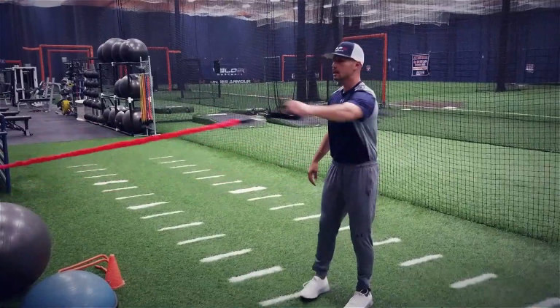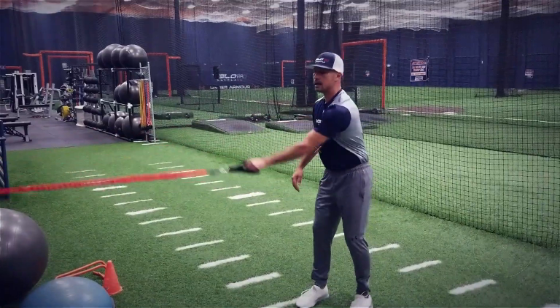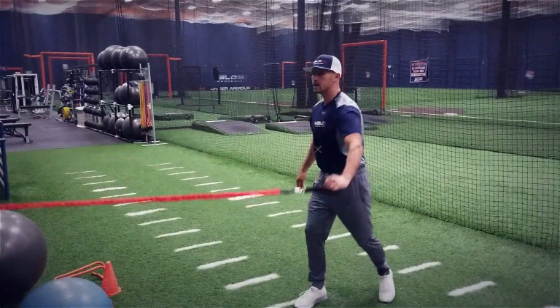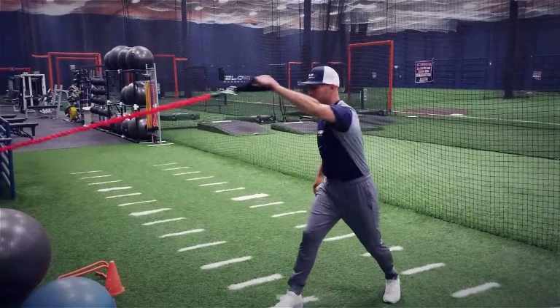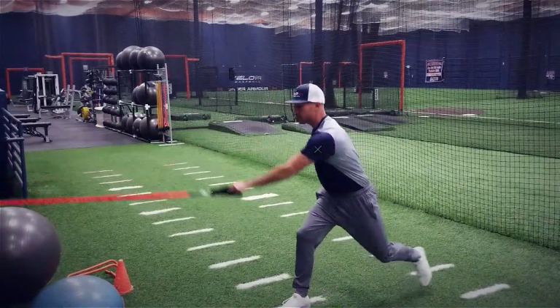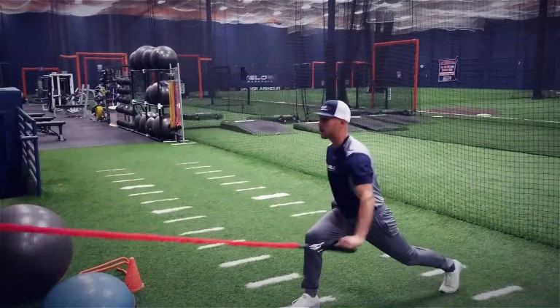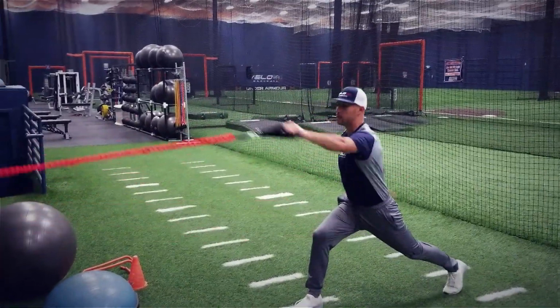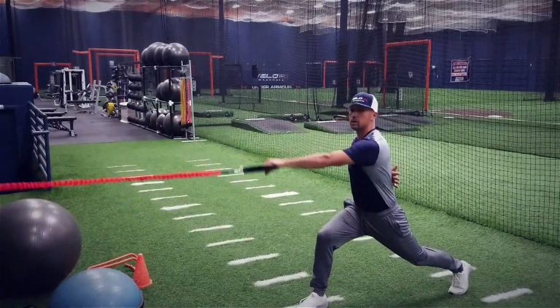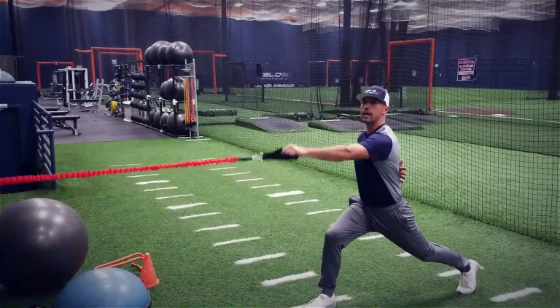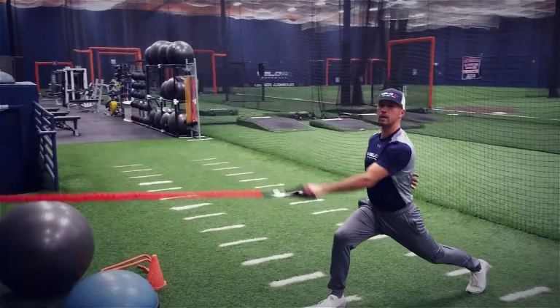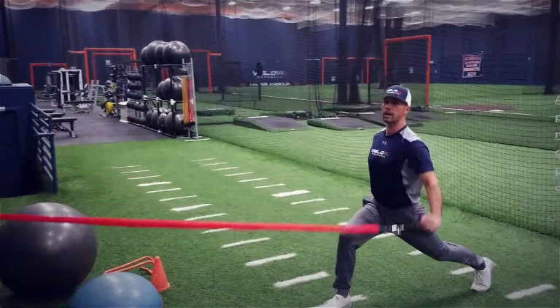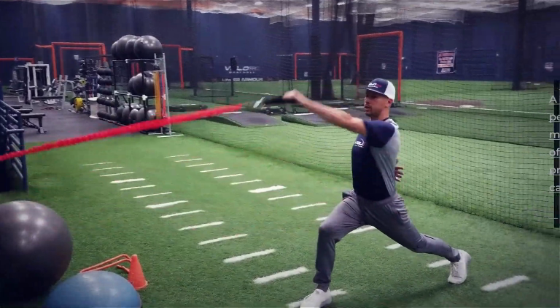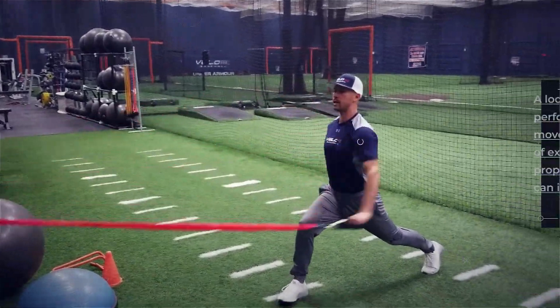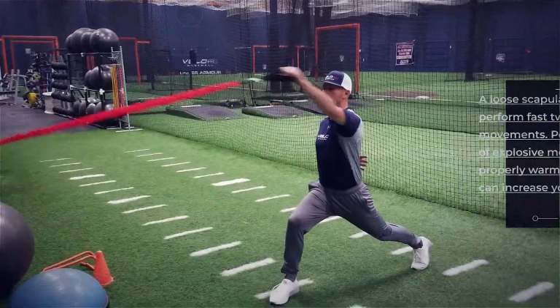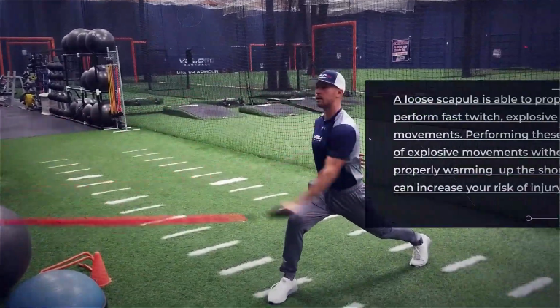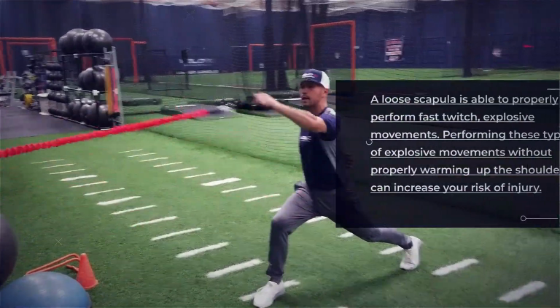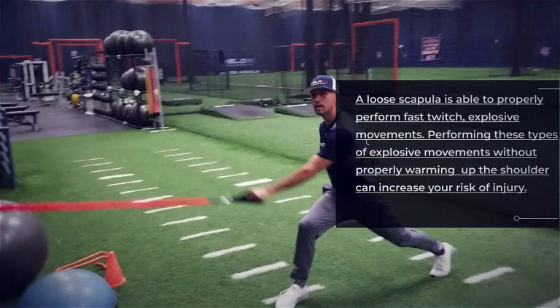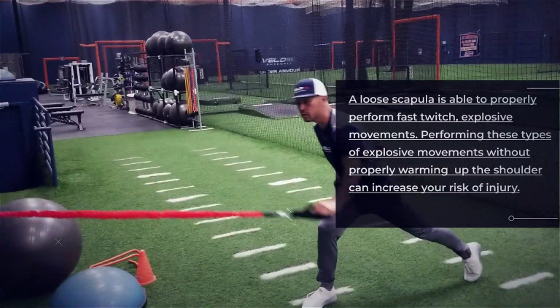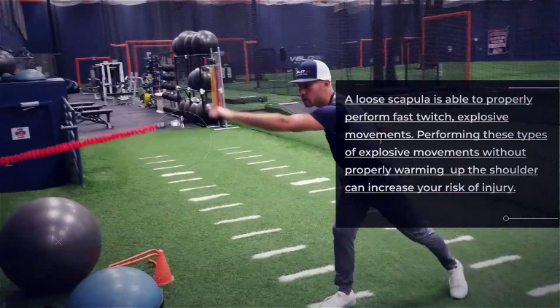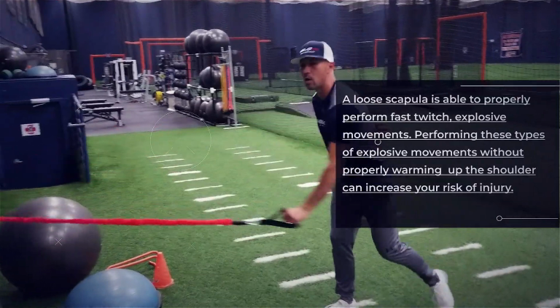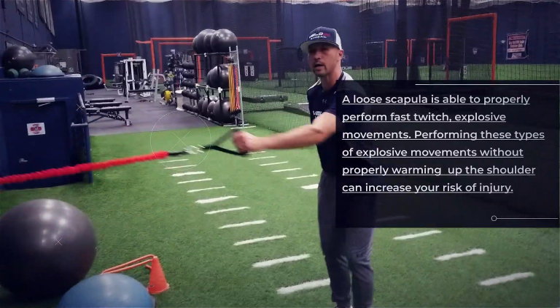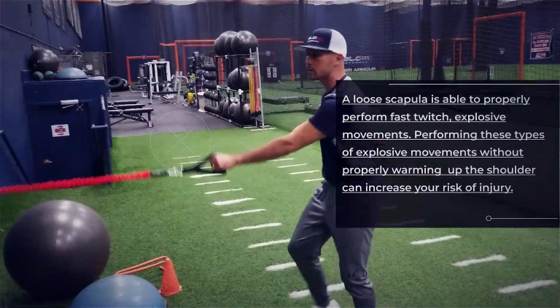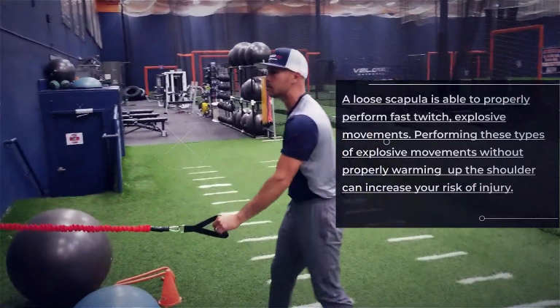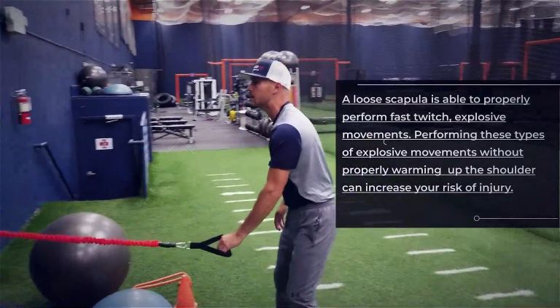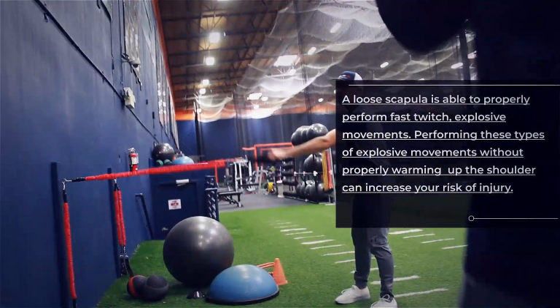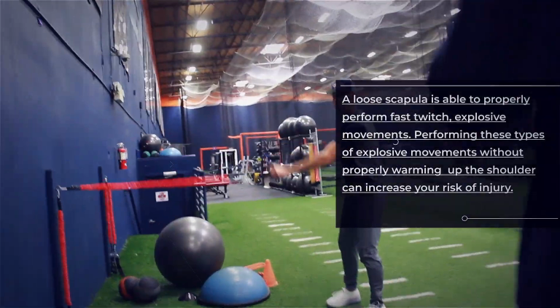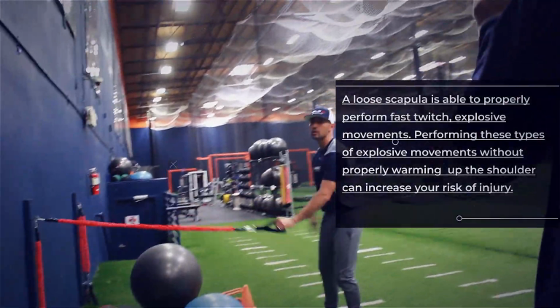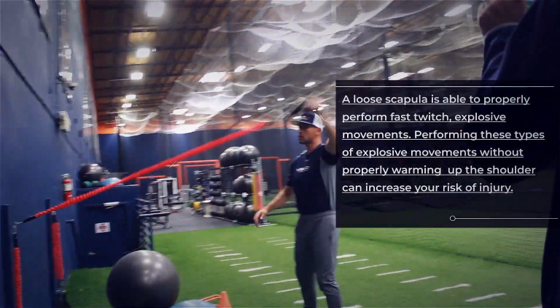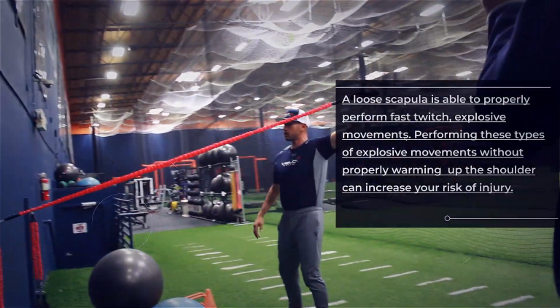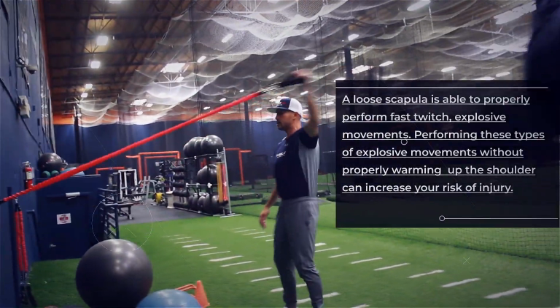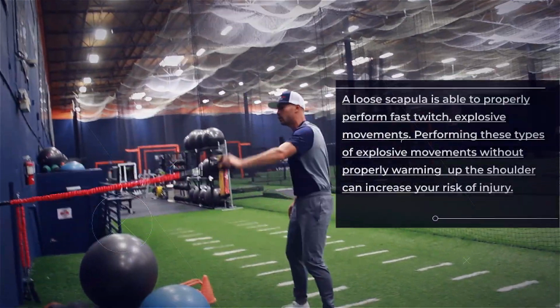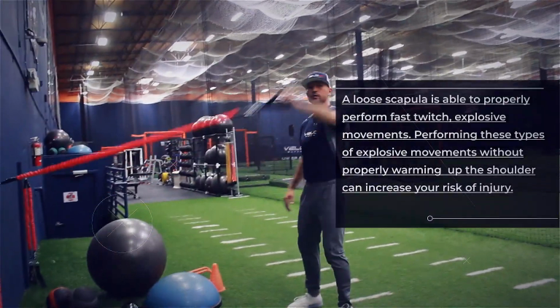A lot of times I get into a stride position, hand behind, chest out and get on that. But you want to work all angles, so sometimes in this you can incorporate some pulls.